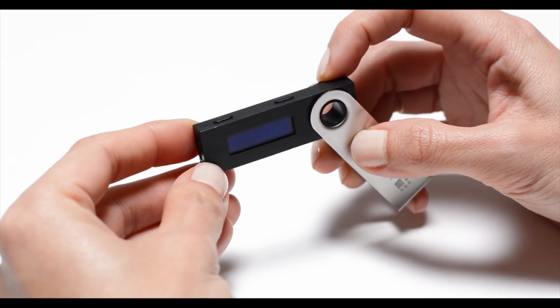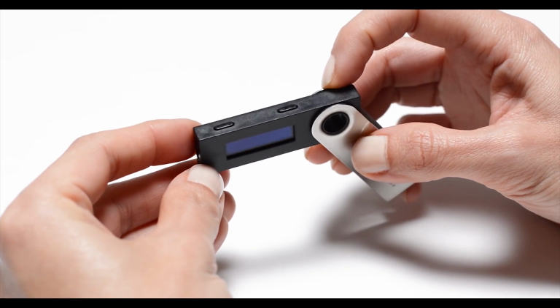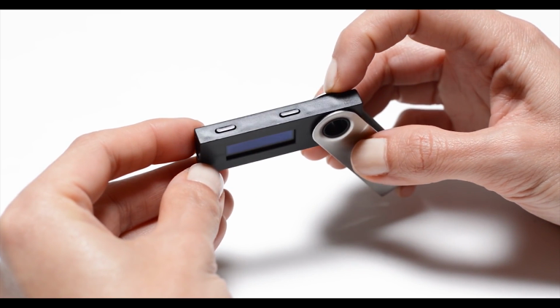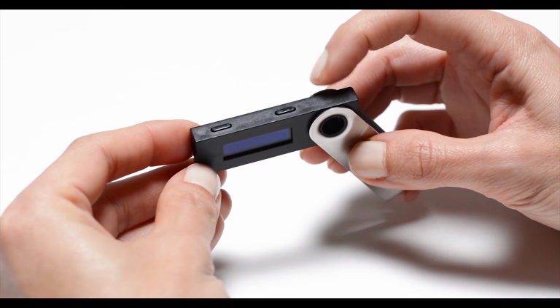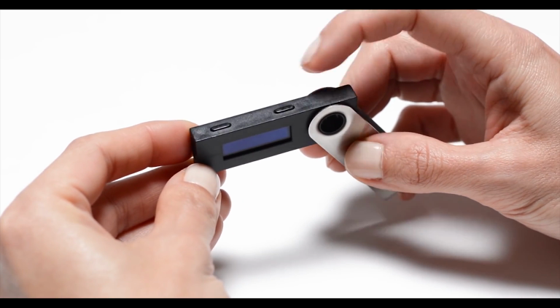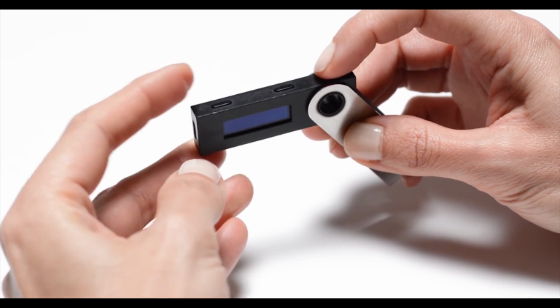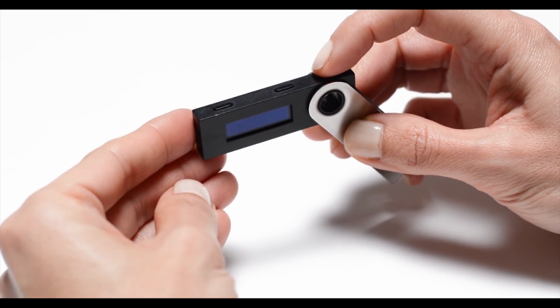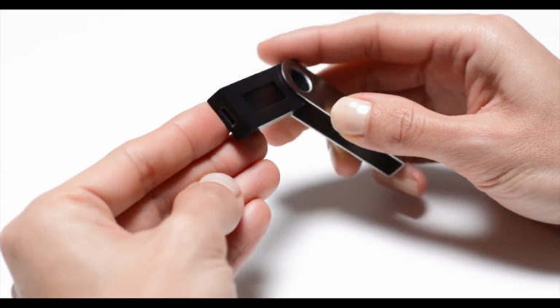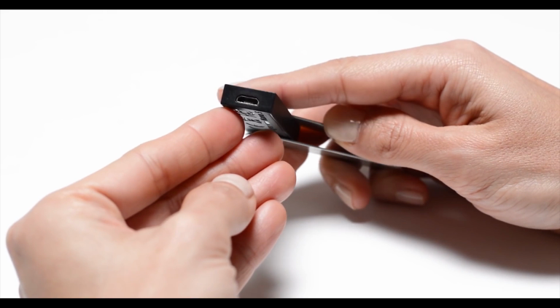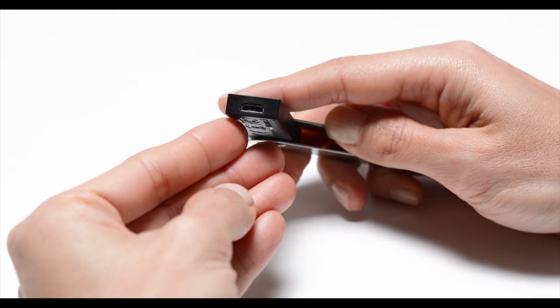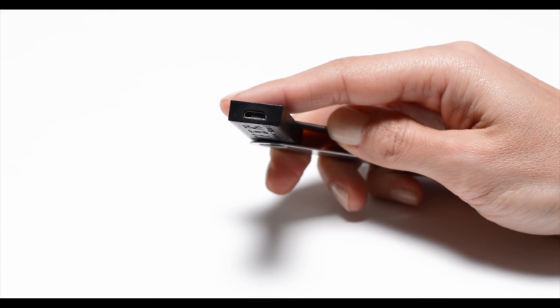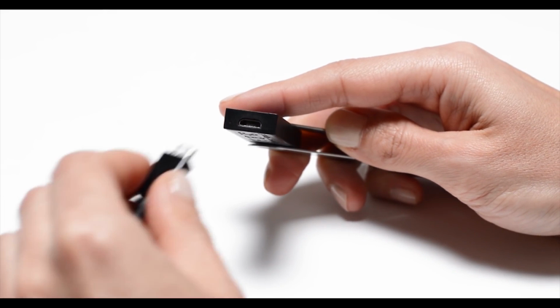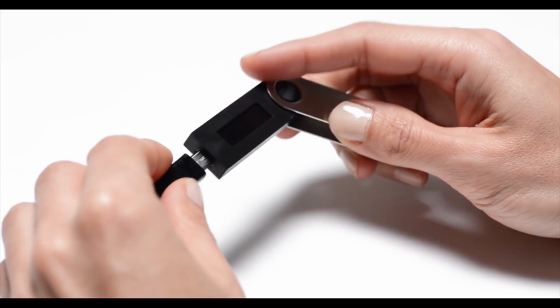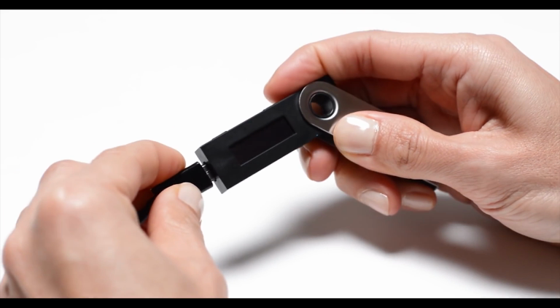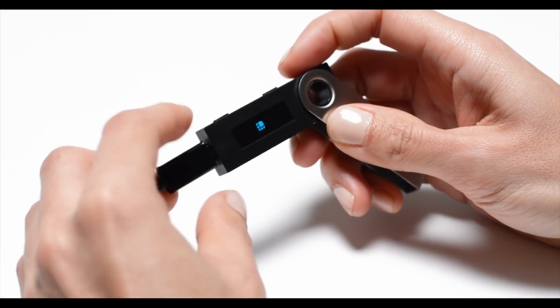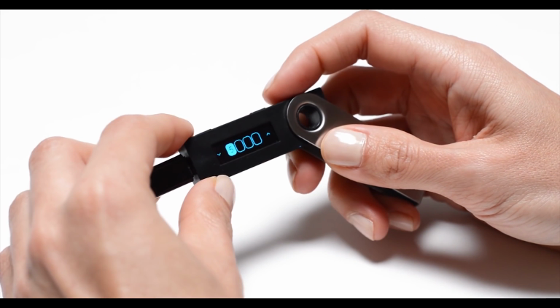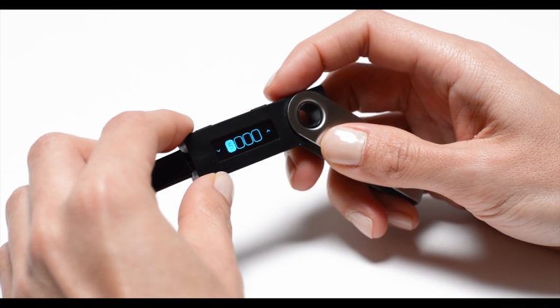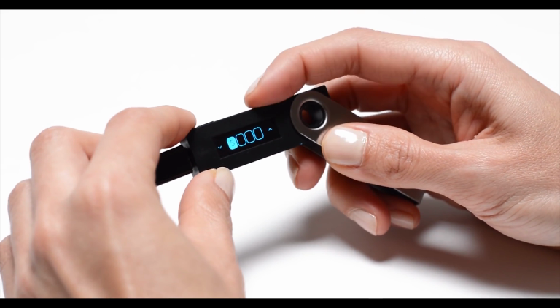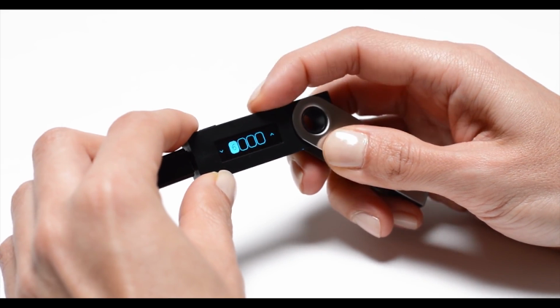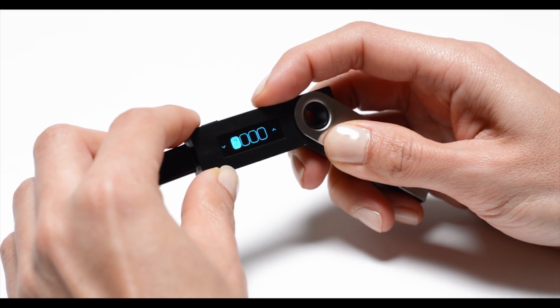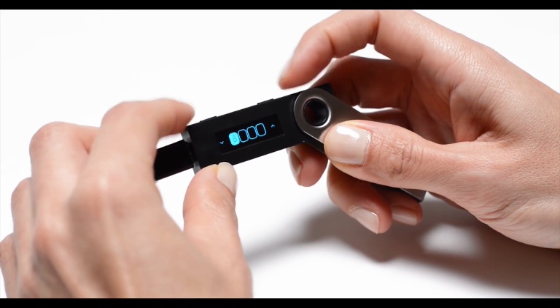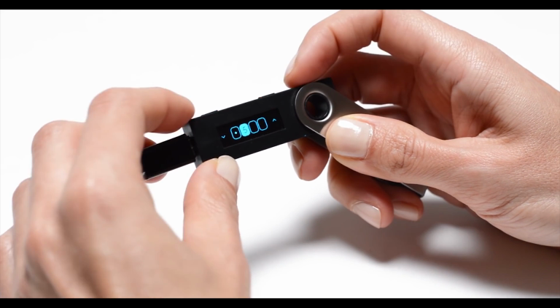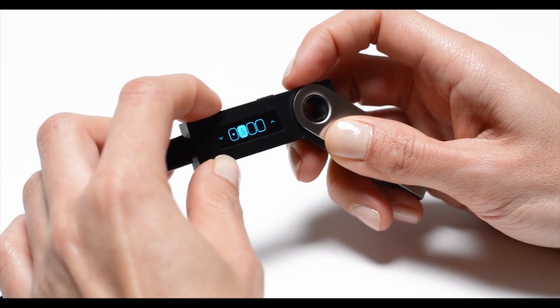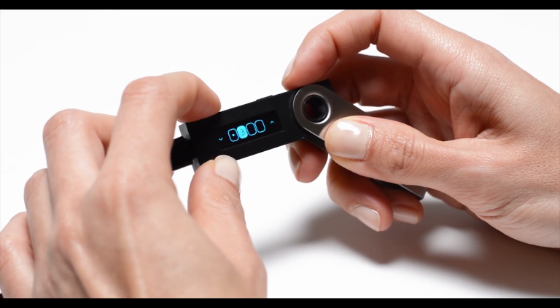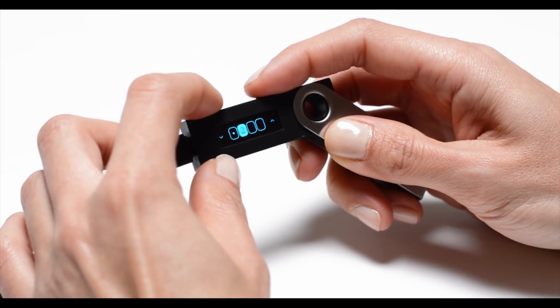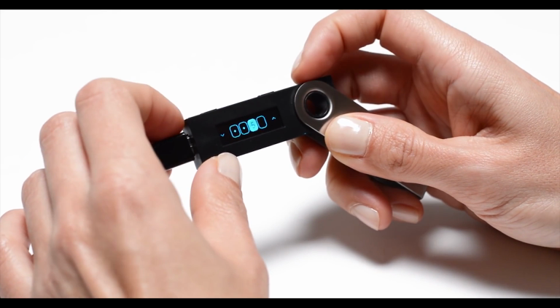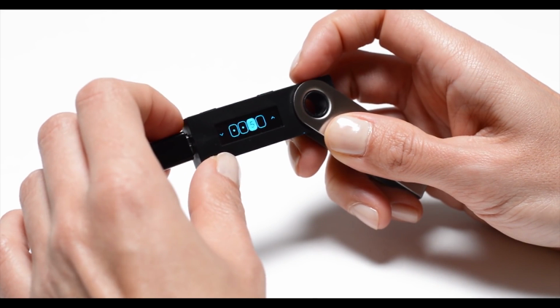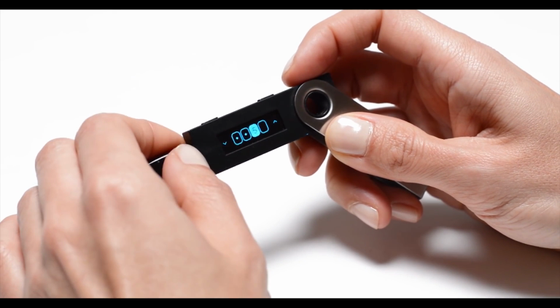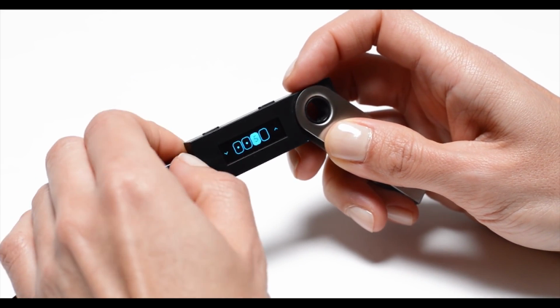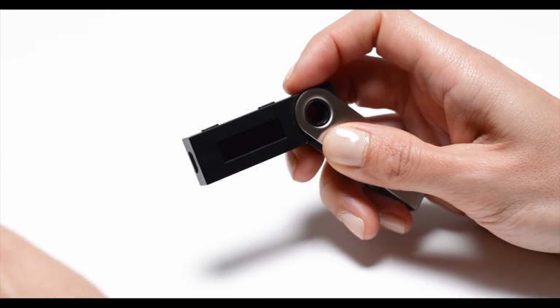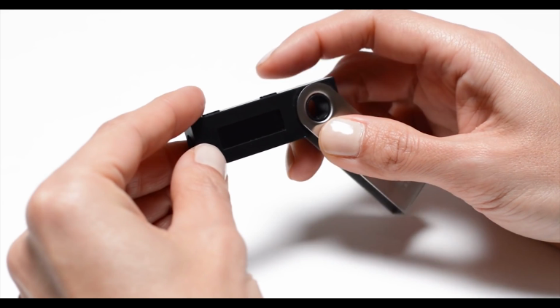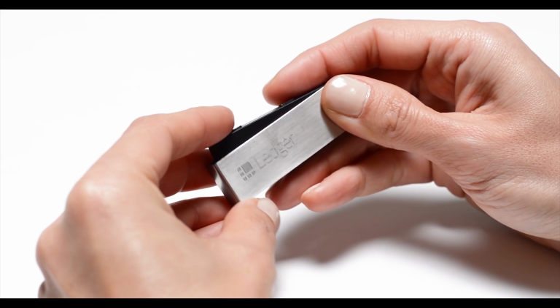To begin using it, we have to plug it into our computer via USB and it'll prompt us to visit Ledger's website and set up the device. The steps include entering a 4-digit PIN, writing down 24 recovery words on the card, and then beginning to use the wallet. It's quite simple.